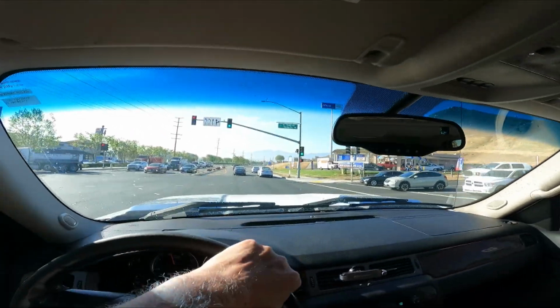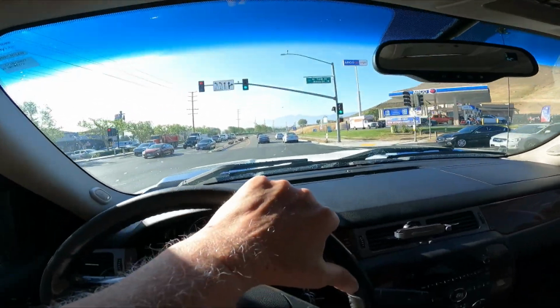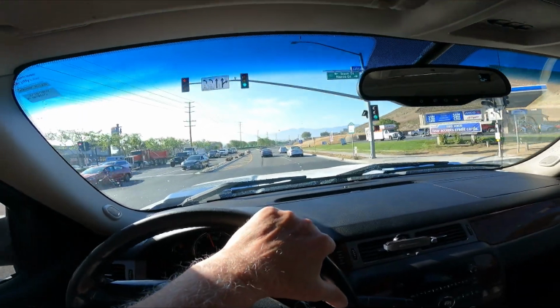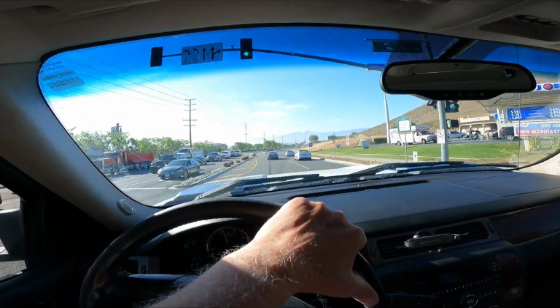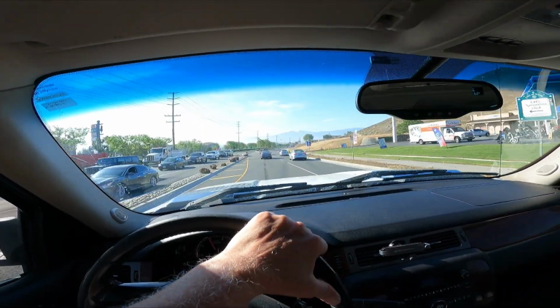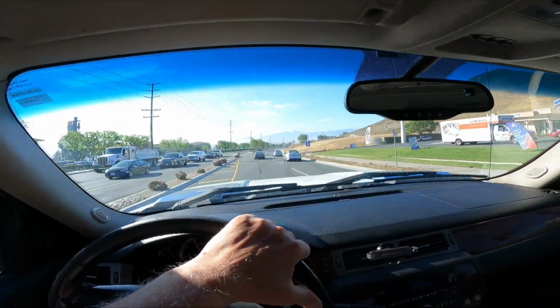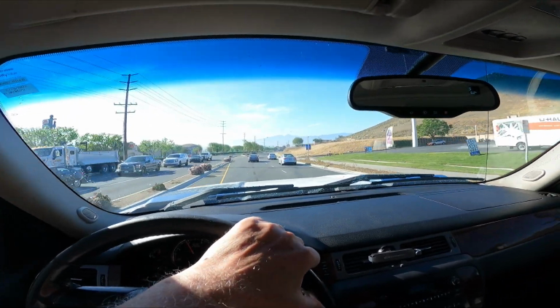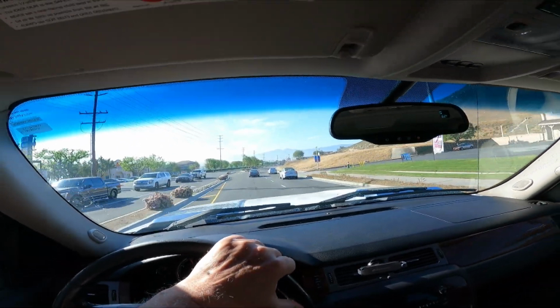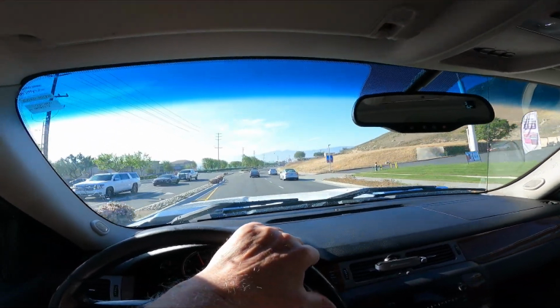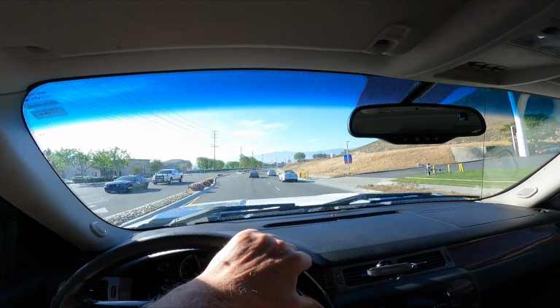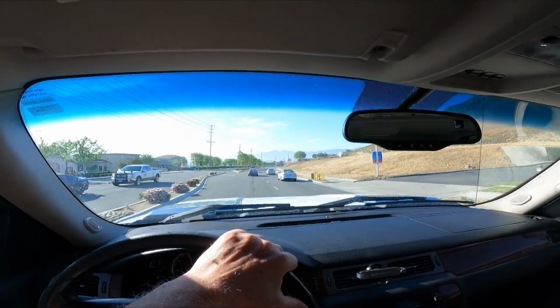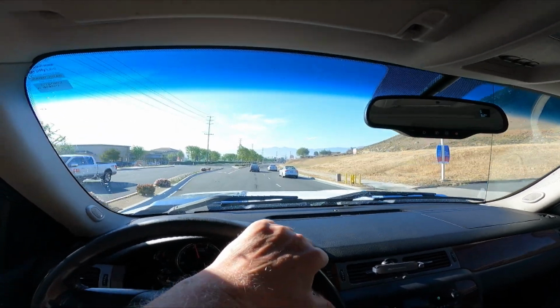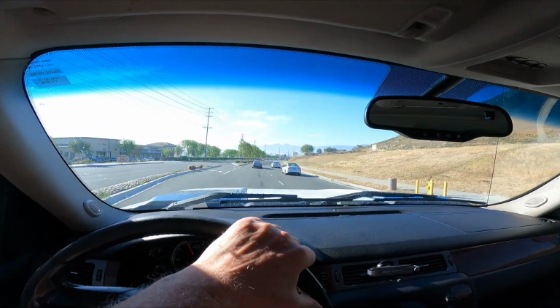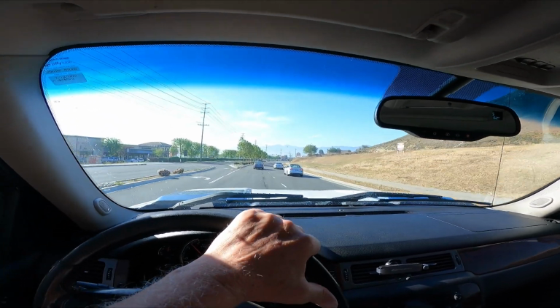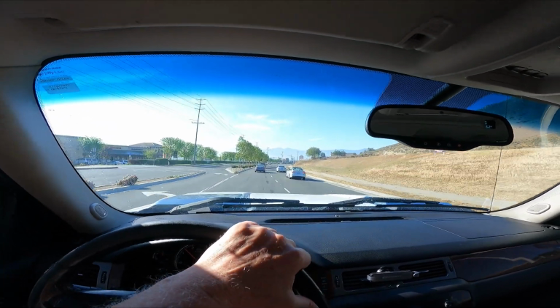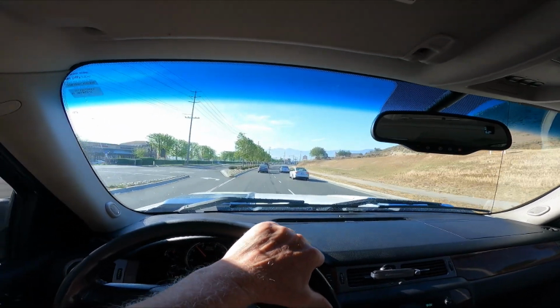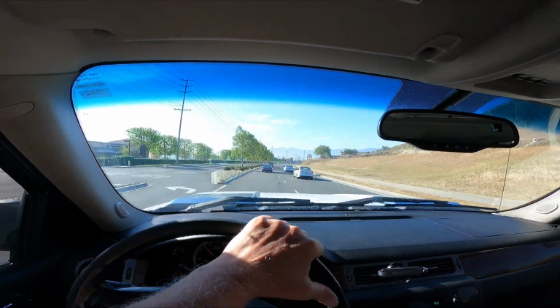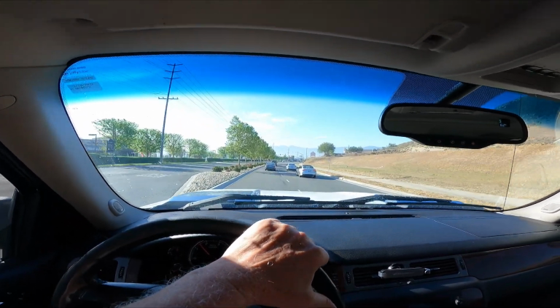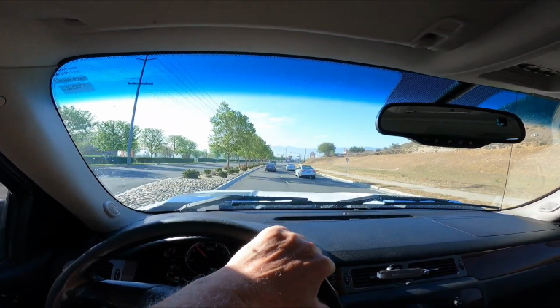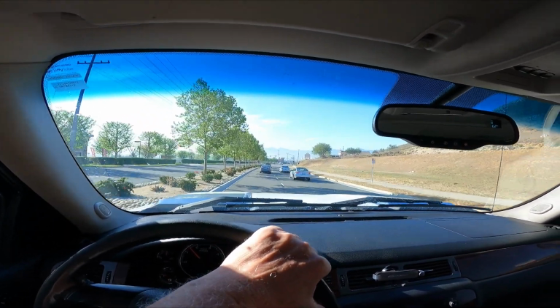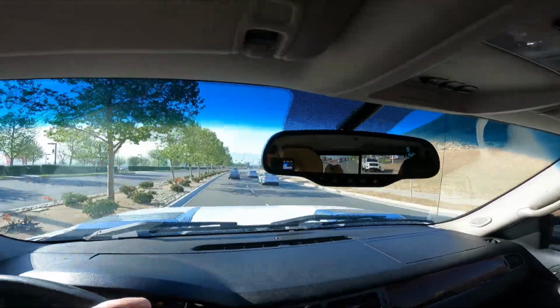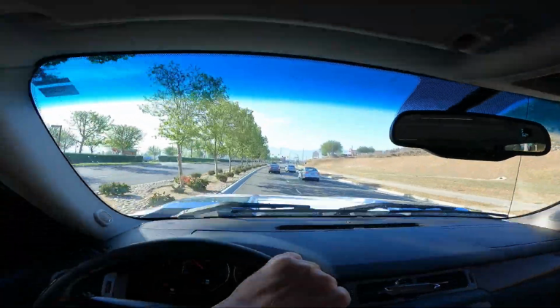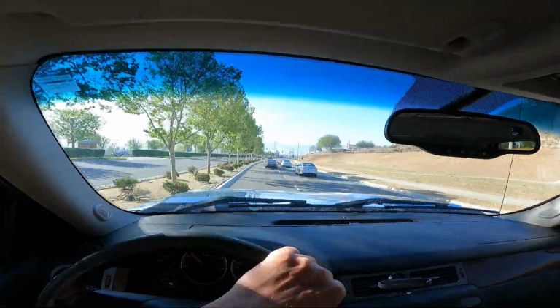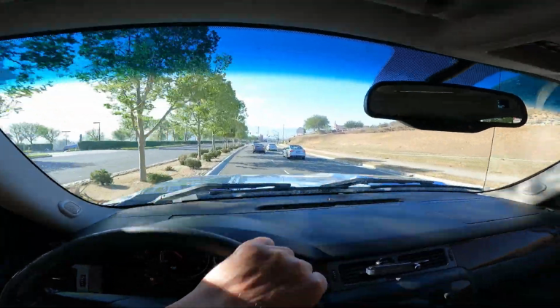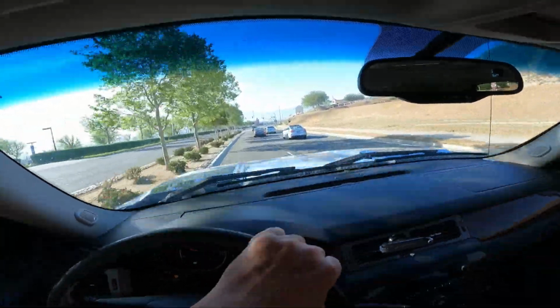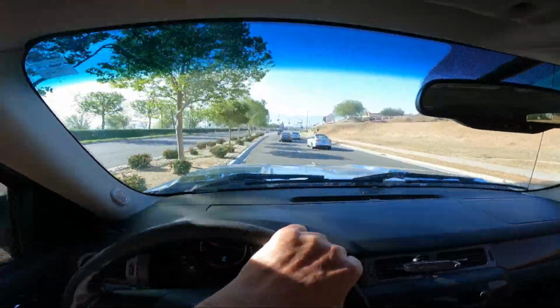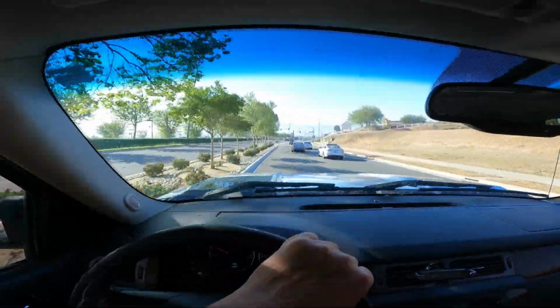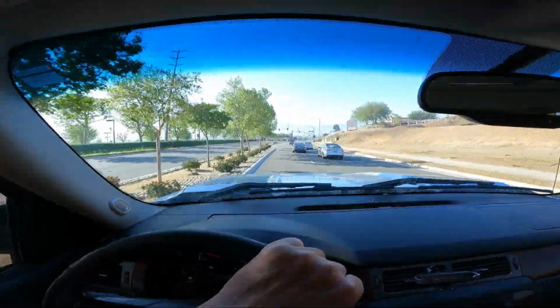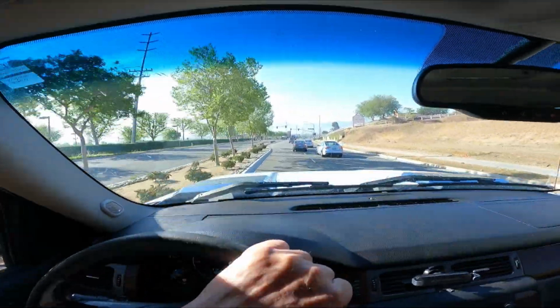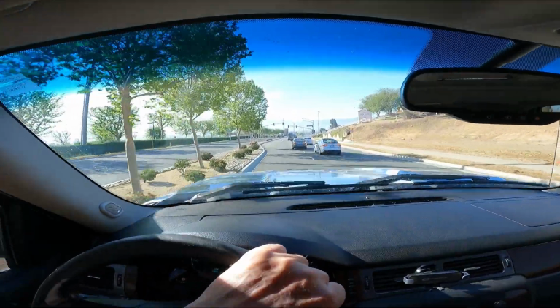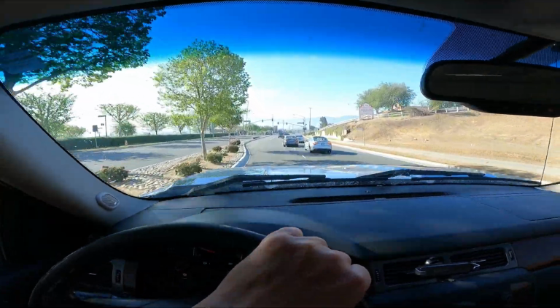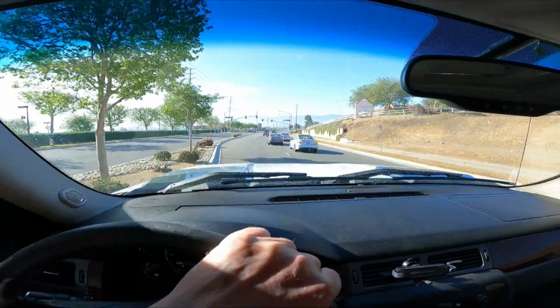Happy Saturday everybody! It's a beautiful, beautiful — it says 62 but it's about 68, almost 70. A little warm today this morning in Norco, California.